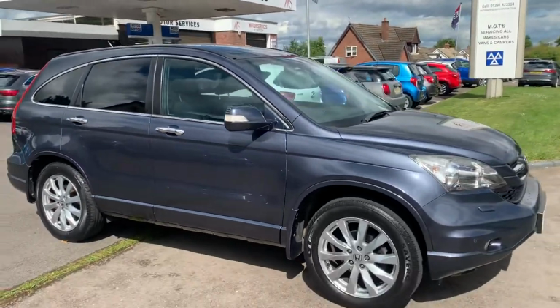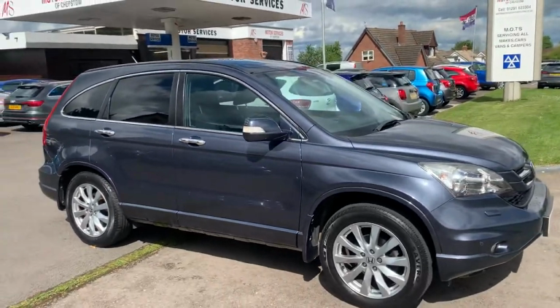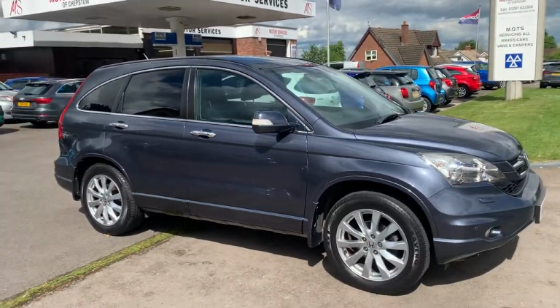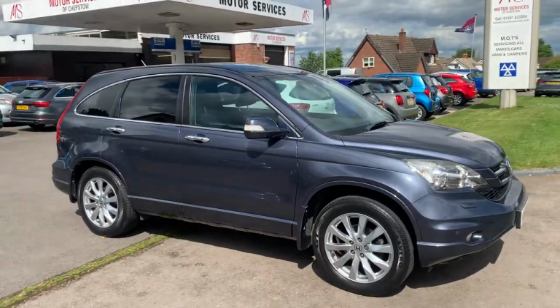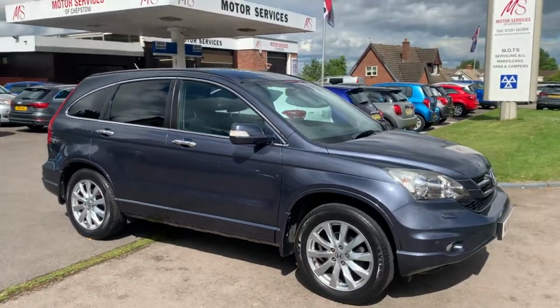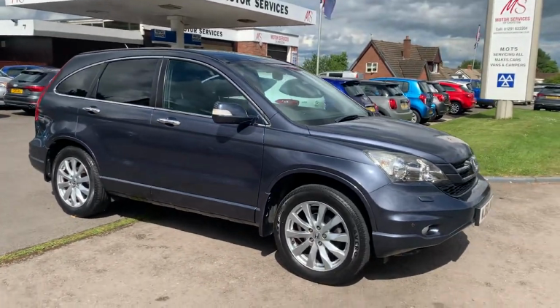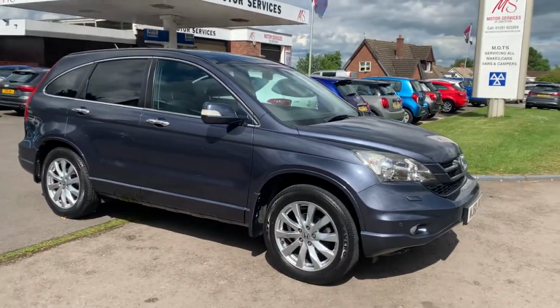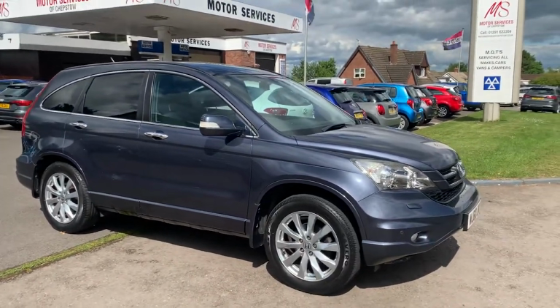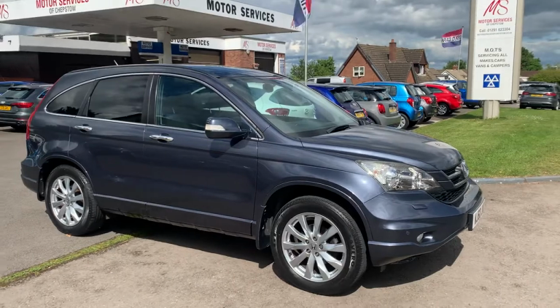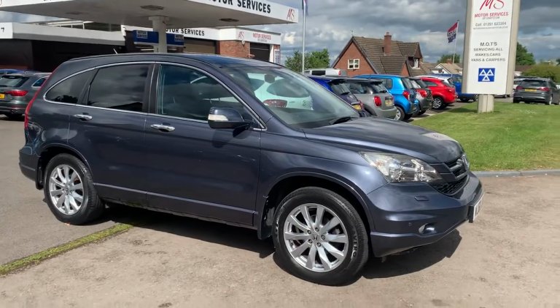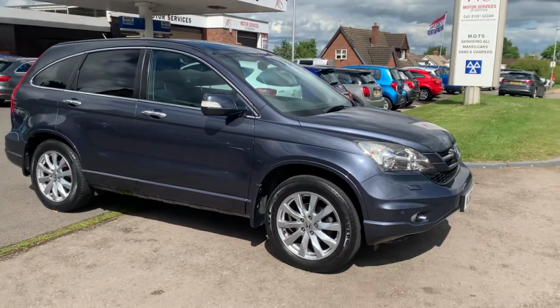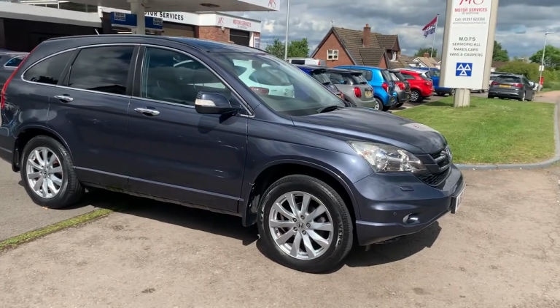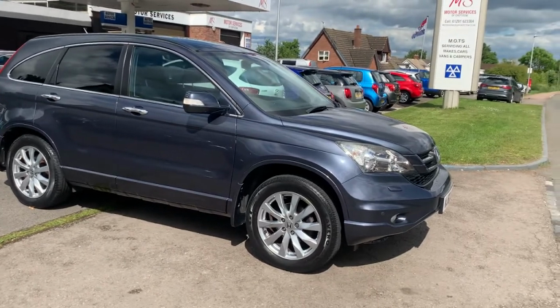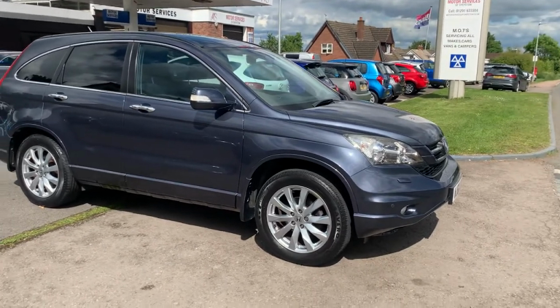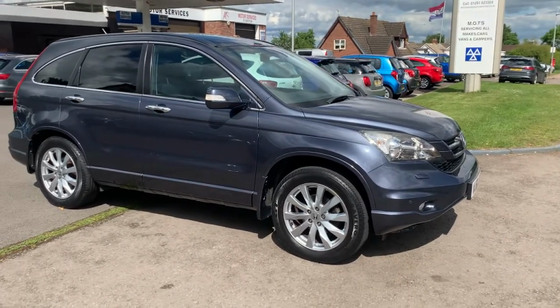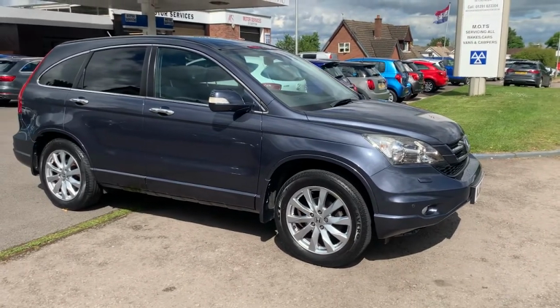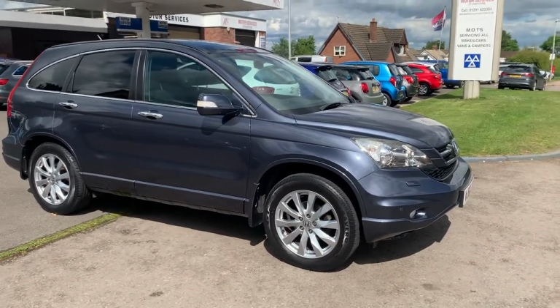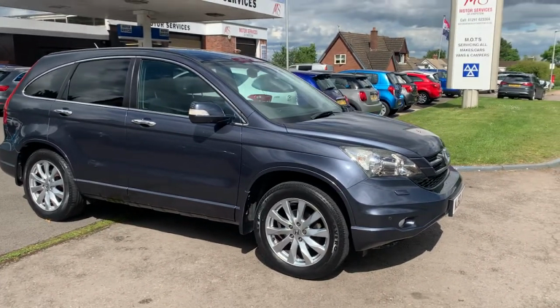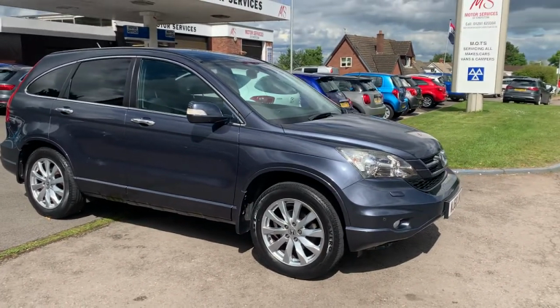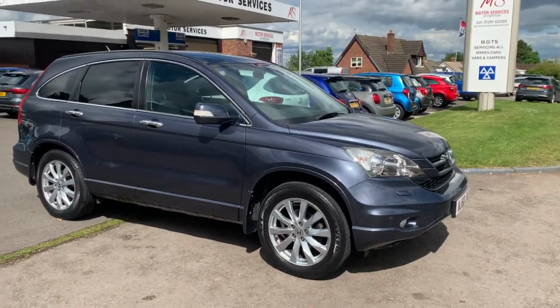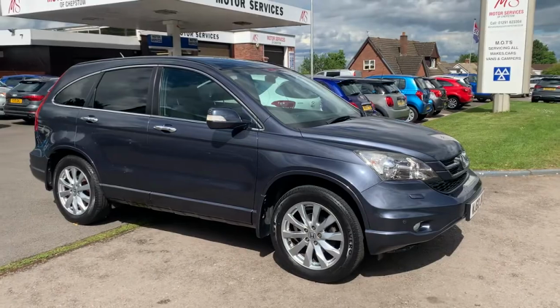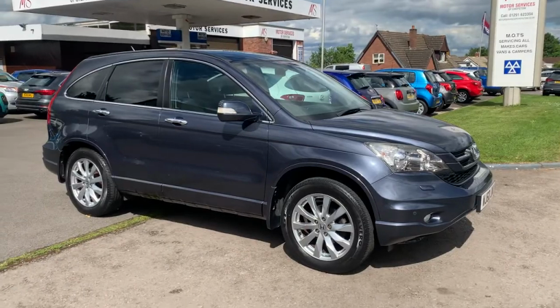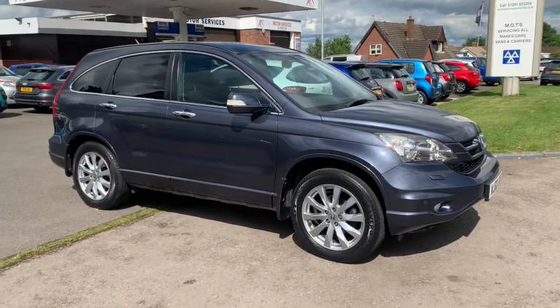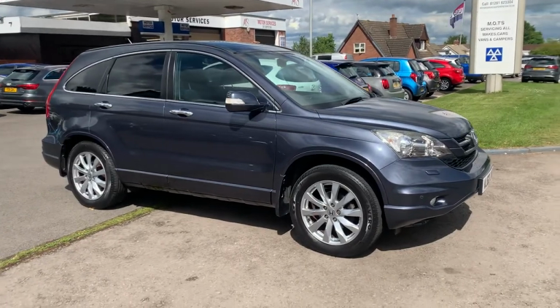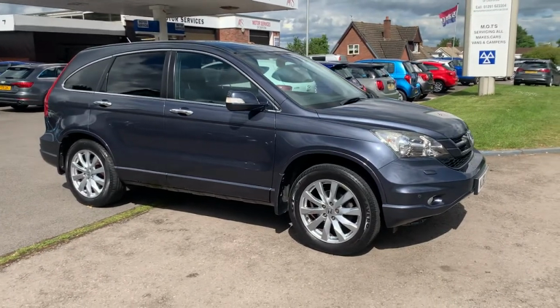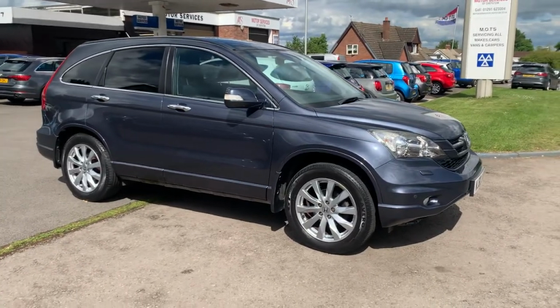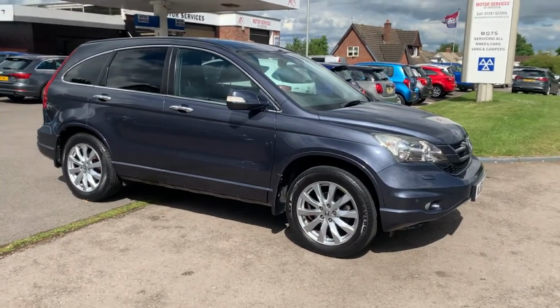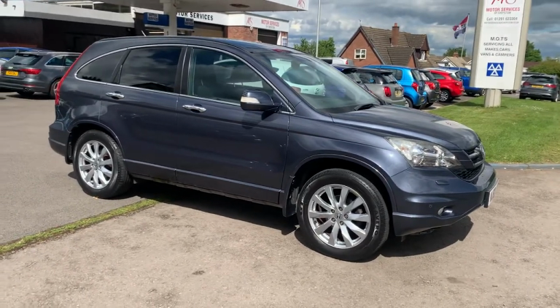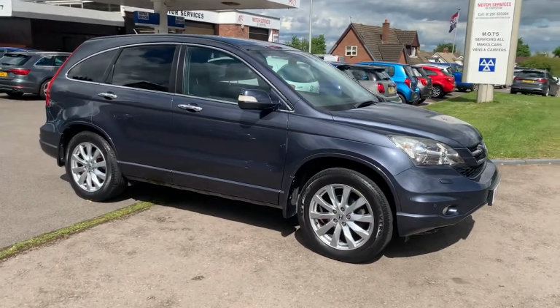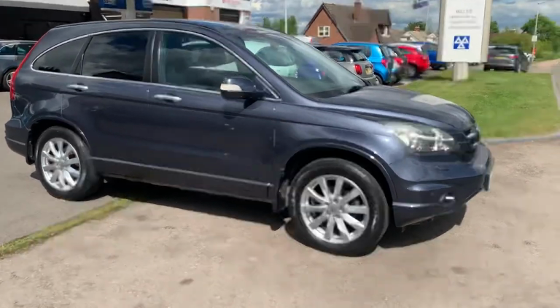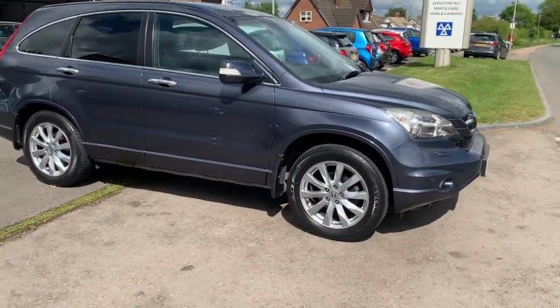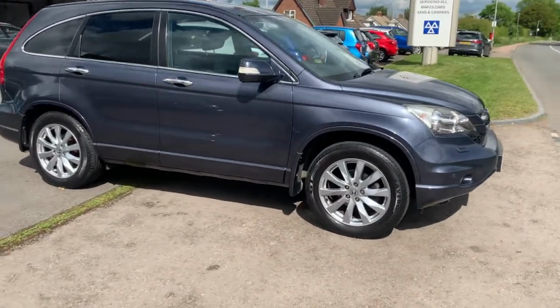Only 35,000 miles. Comes with 12 months MOT and a service, ready to go. We do low rates of finance from zero pound deposit. Great part exchange price given.